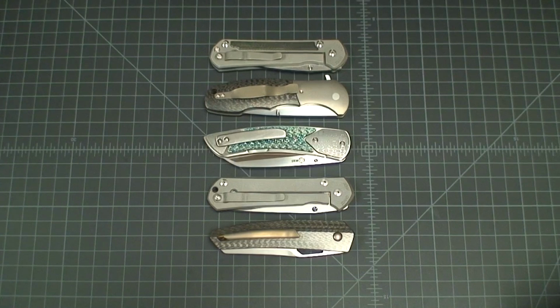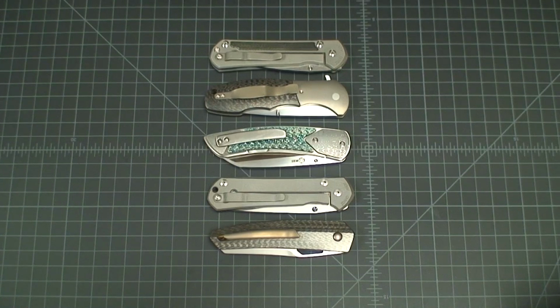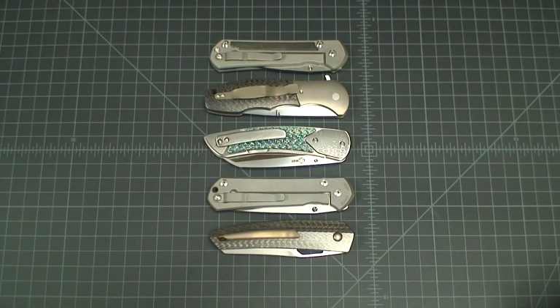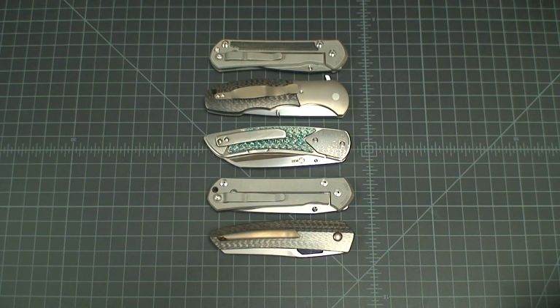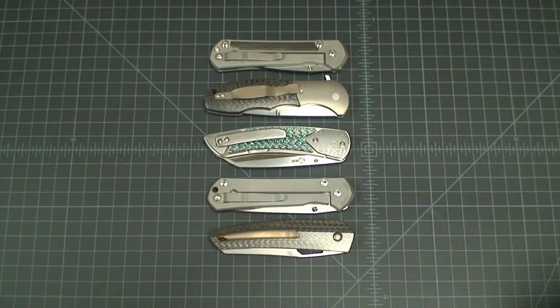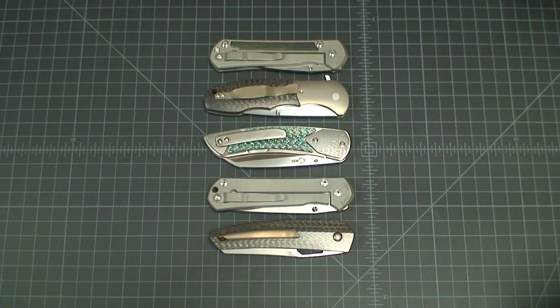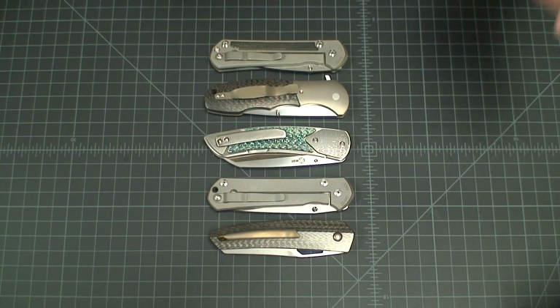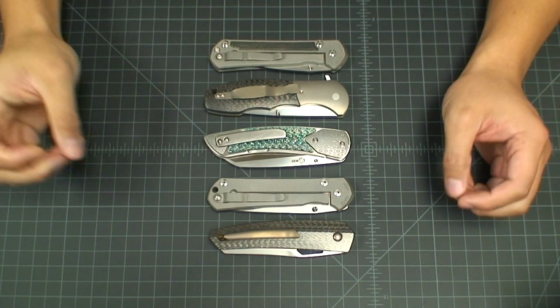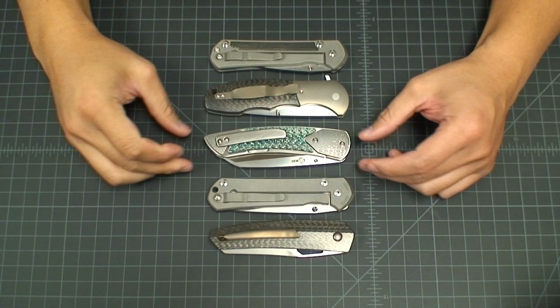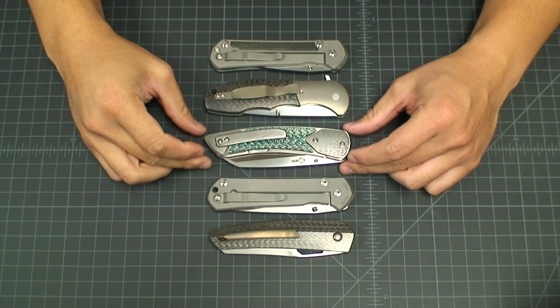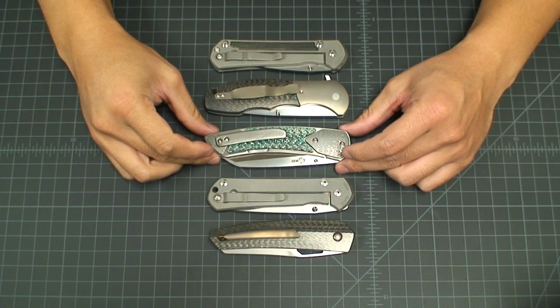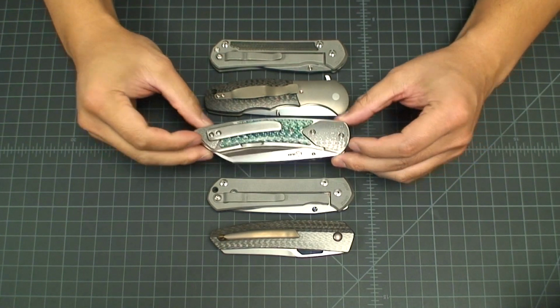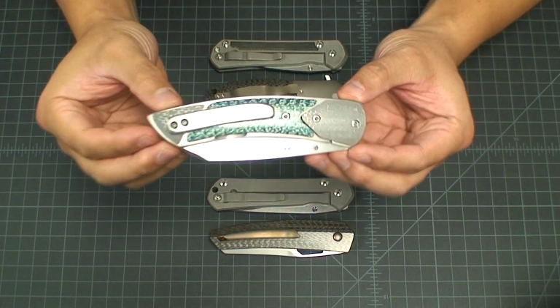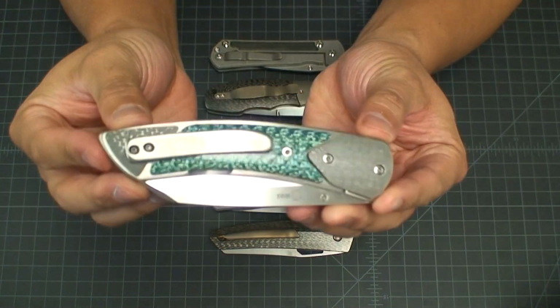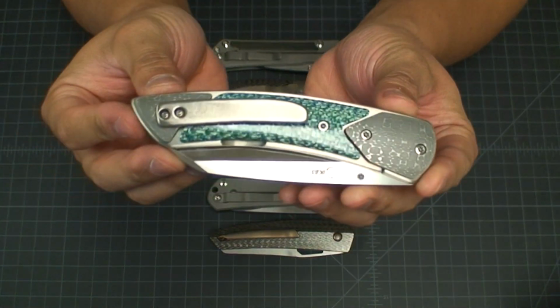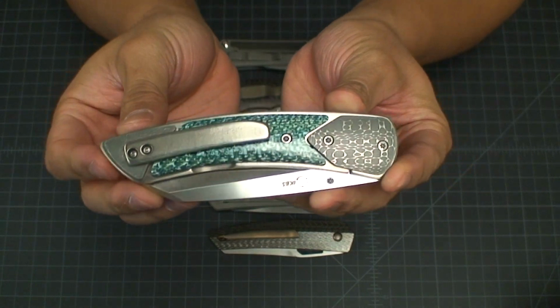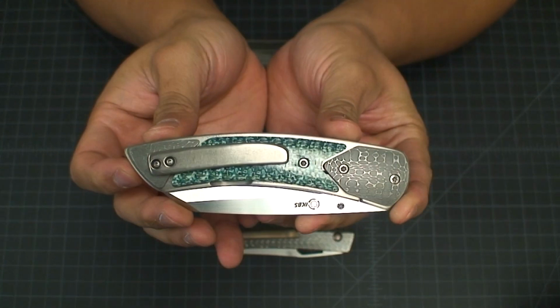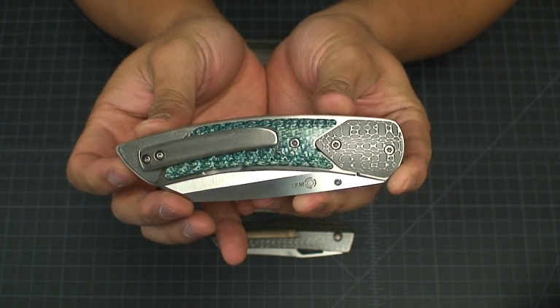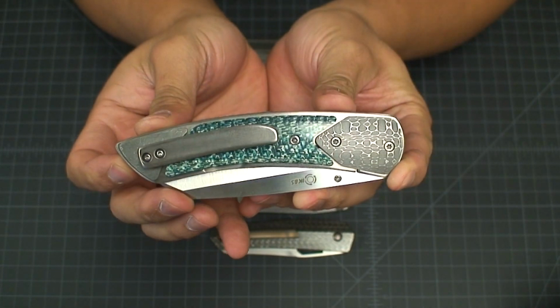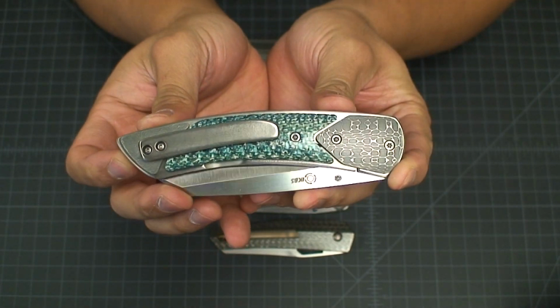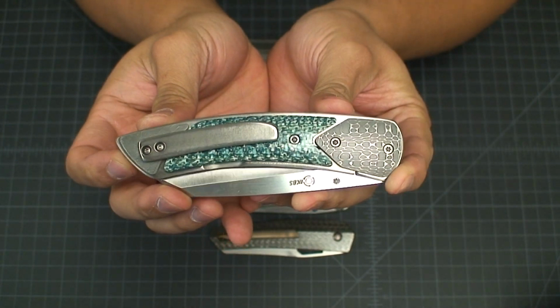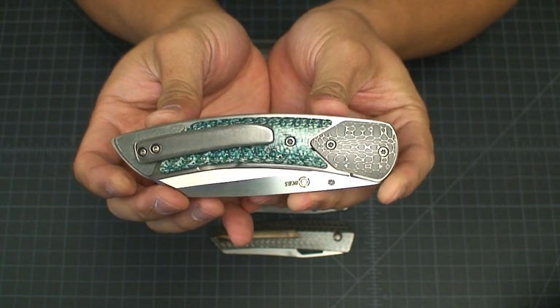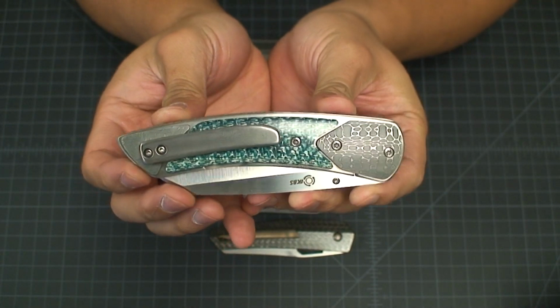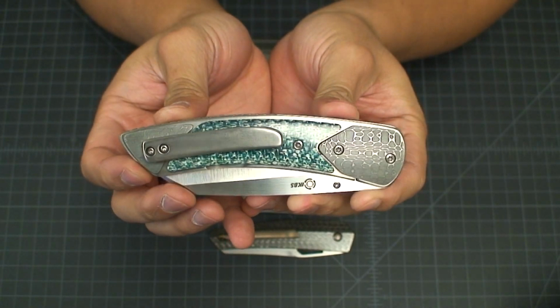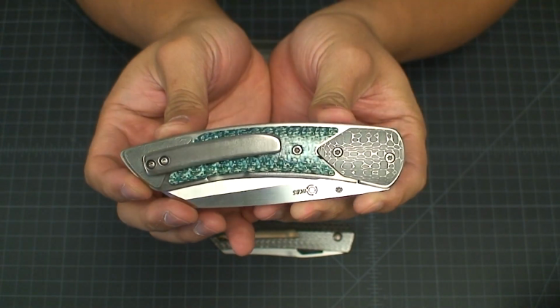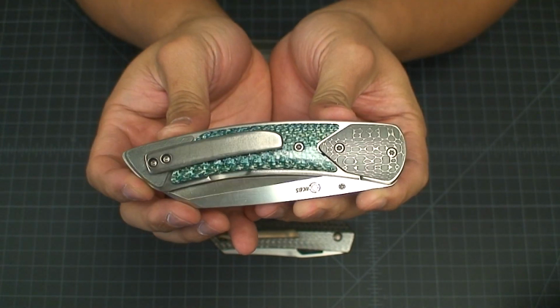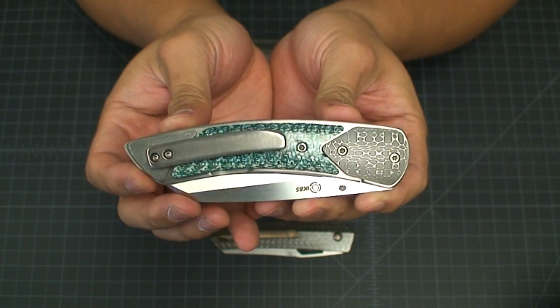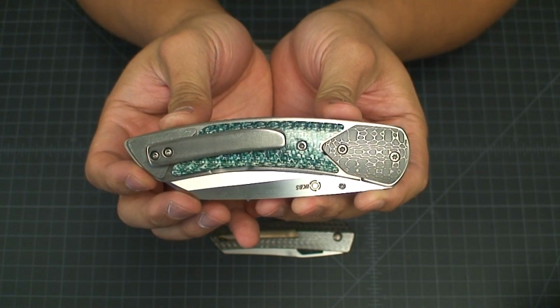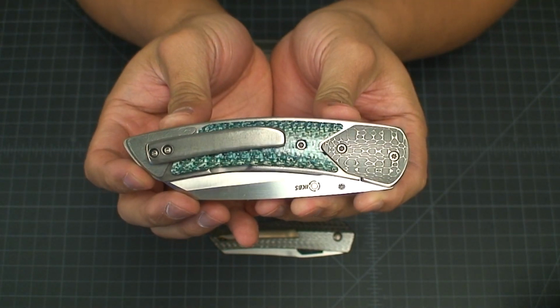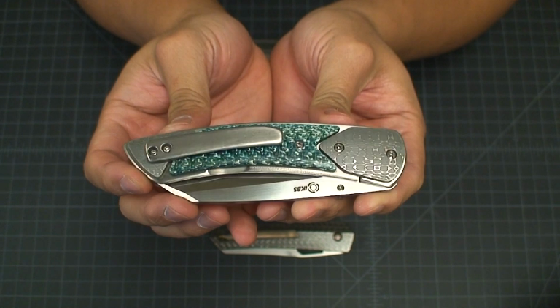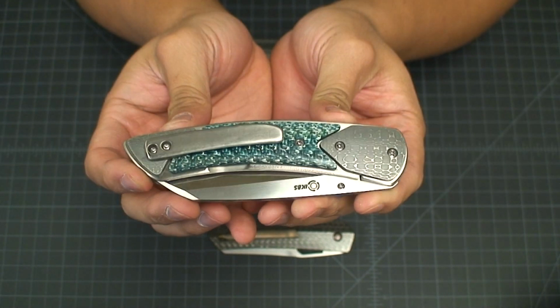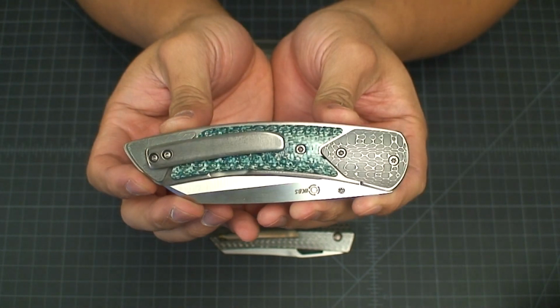What's going on YouTube? Got another knife review here for you. Today we're going to be looking at the Les Voorhees custom Model 10 XL version.